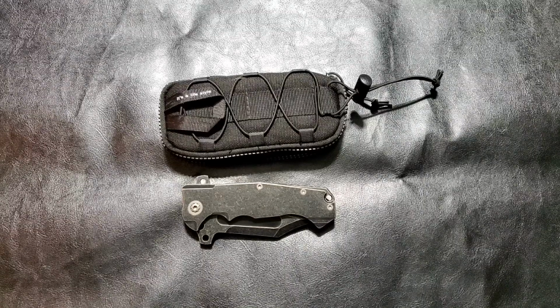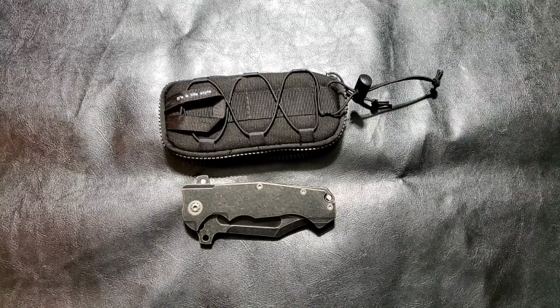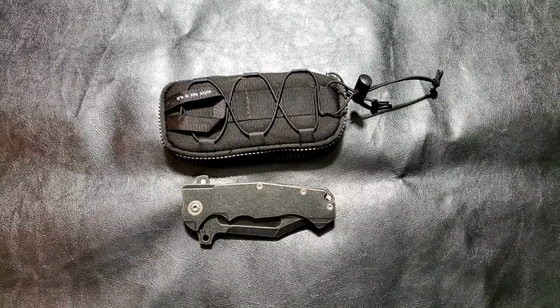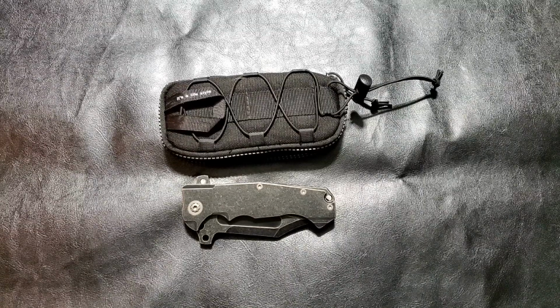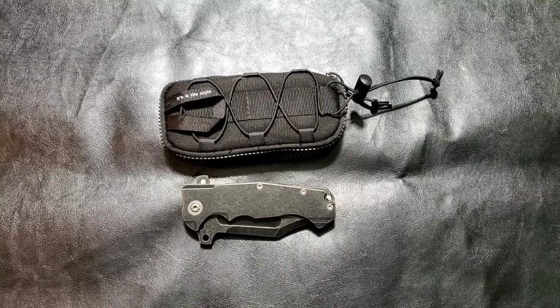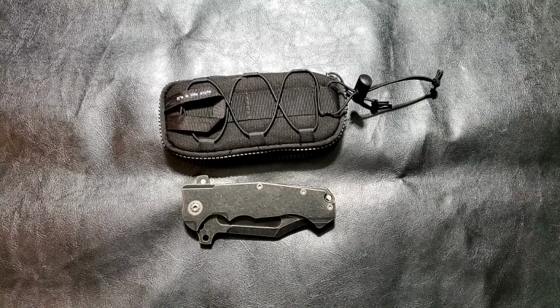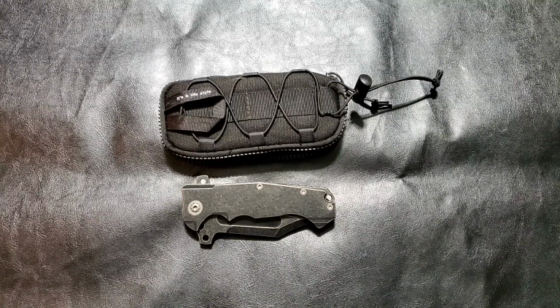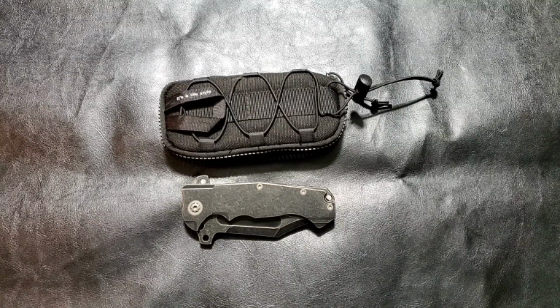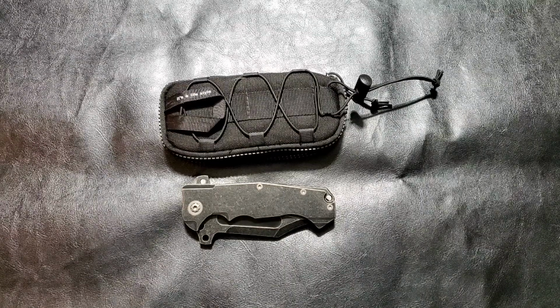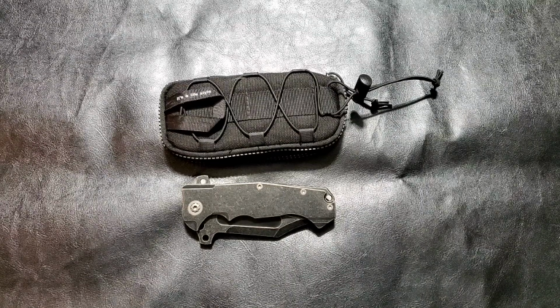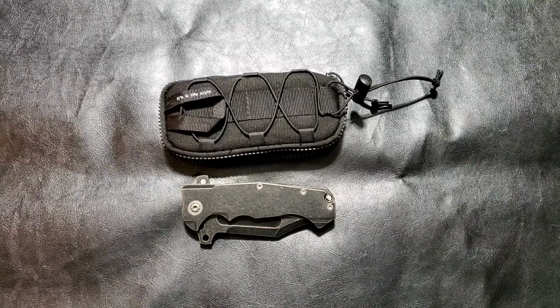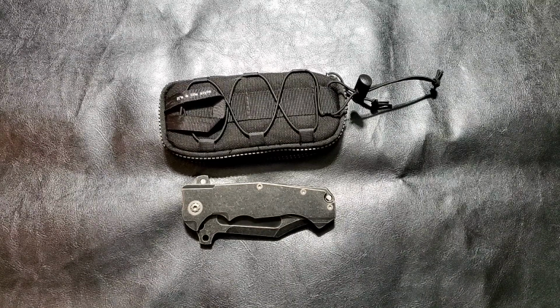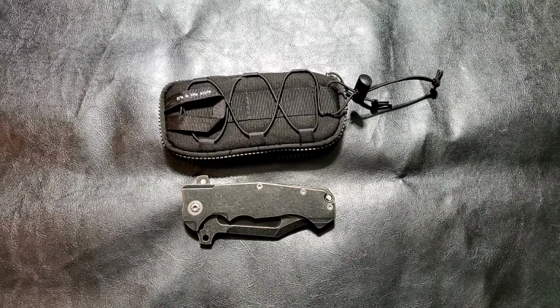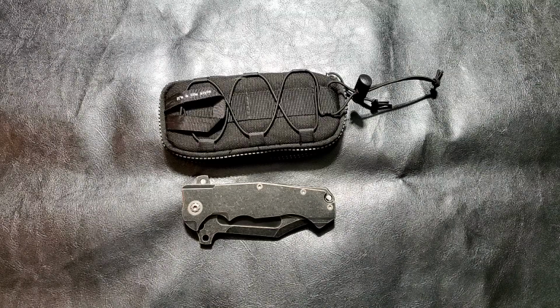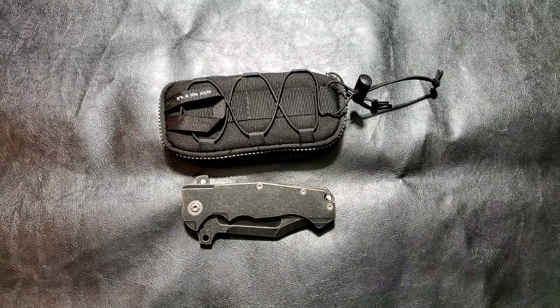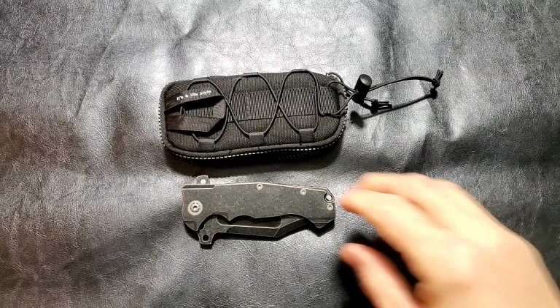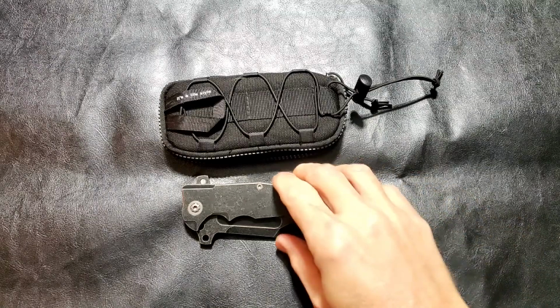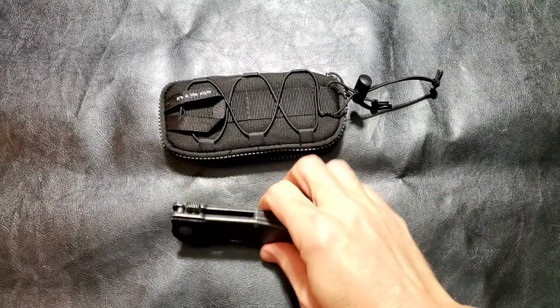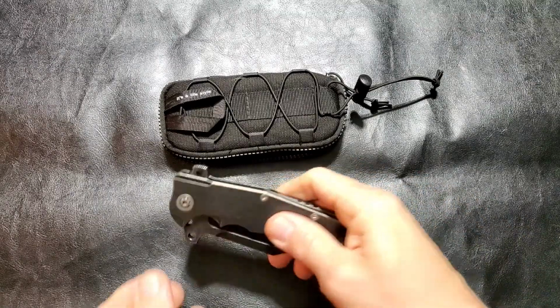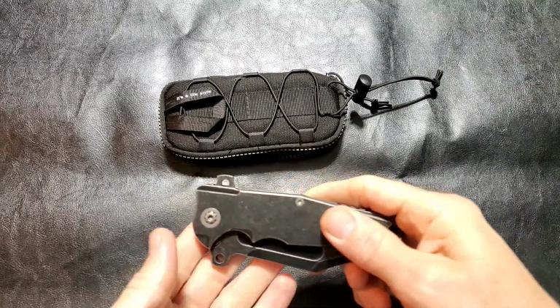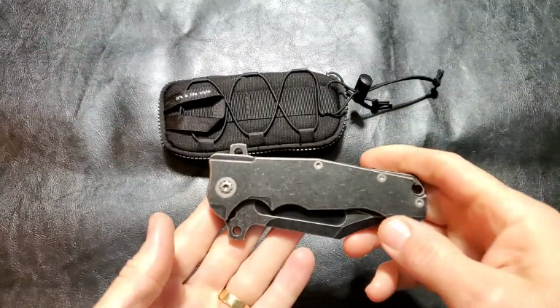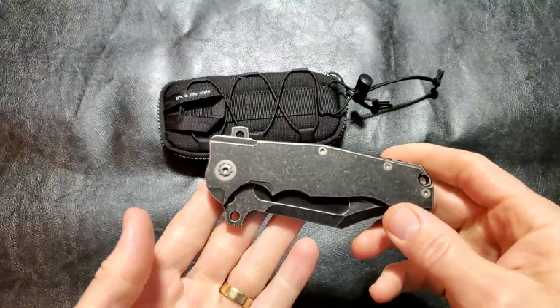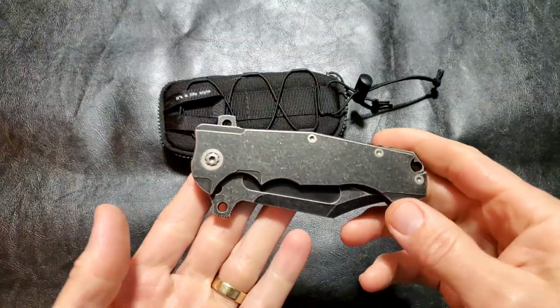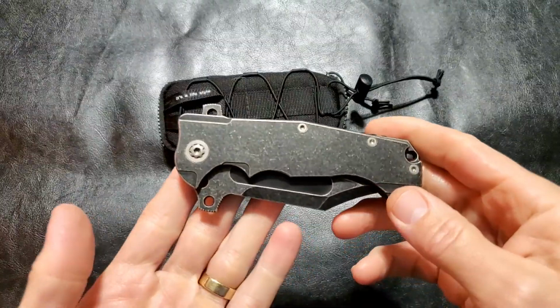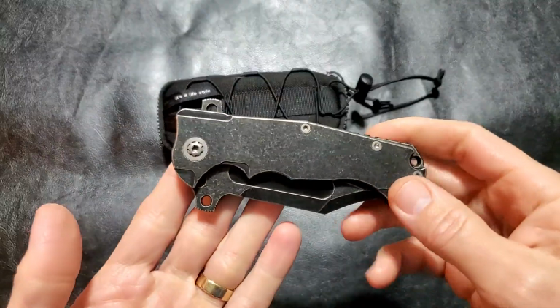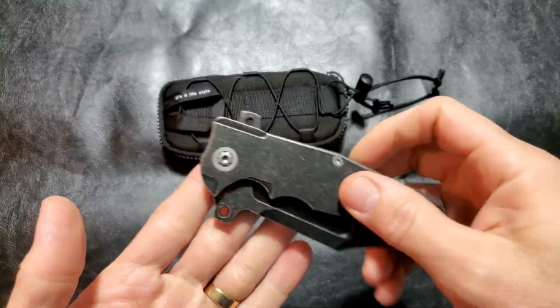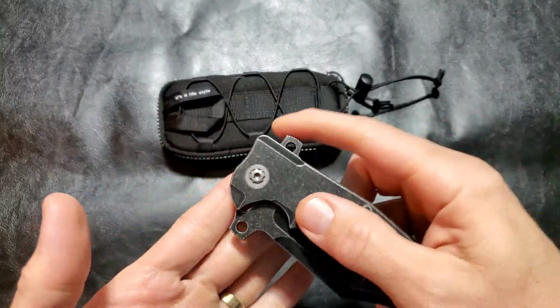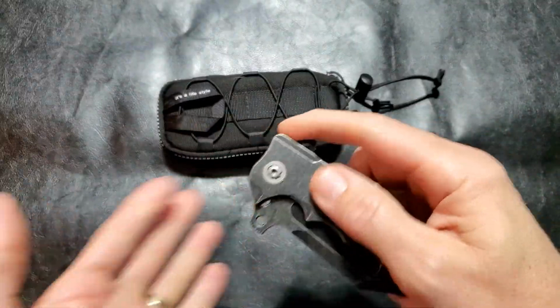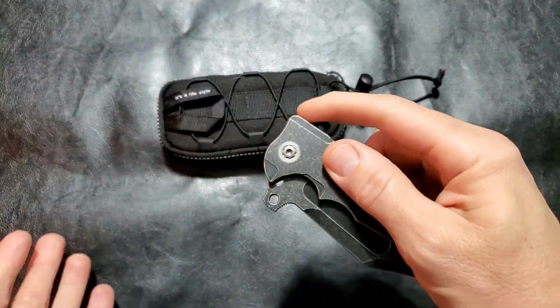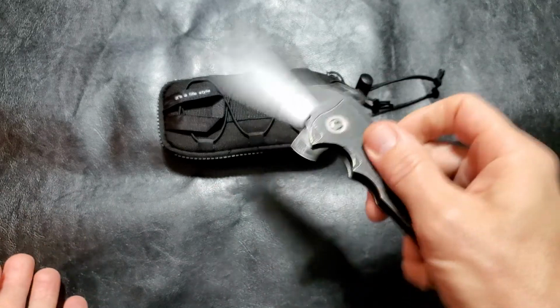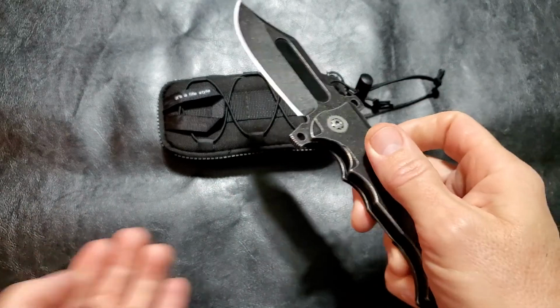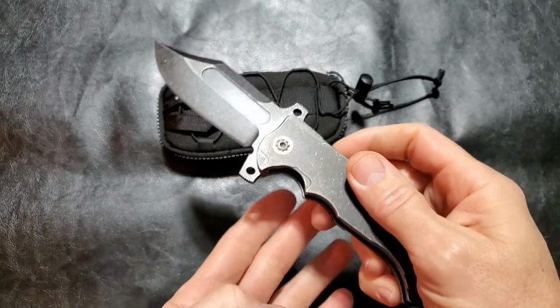Thanks again for joining me here on Three Minute Knives, where we go over the ins and outs of a particular knife in three minutes or less. Today I'm talking about the ADV Badlands Bowie — the Andre de Villiers Badlands Bowie.